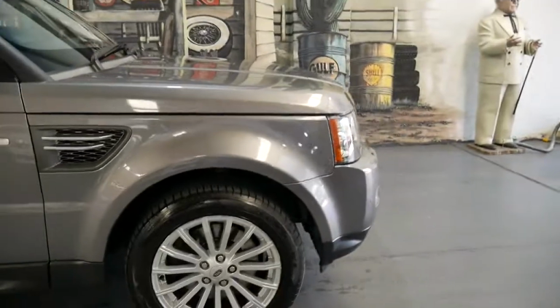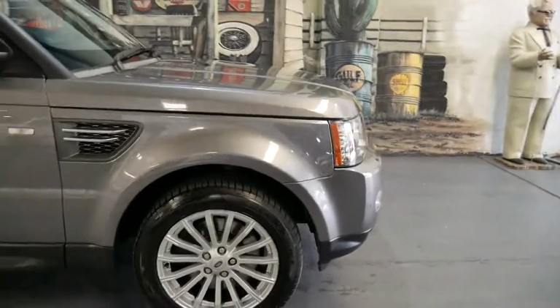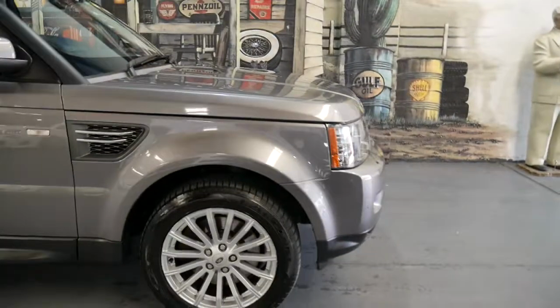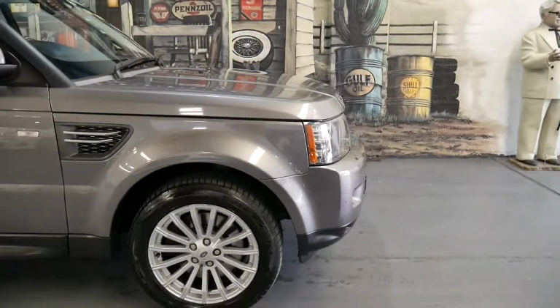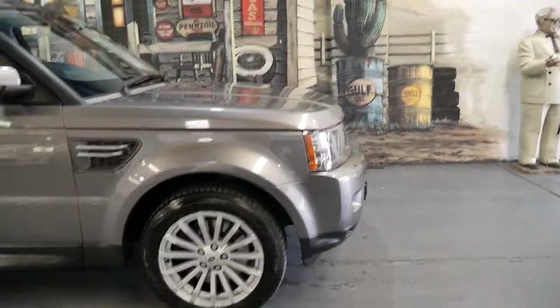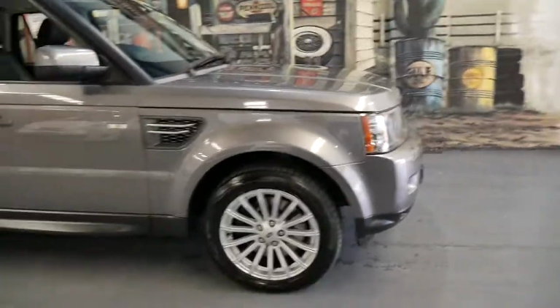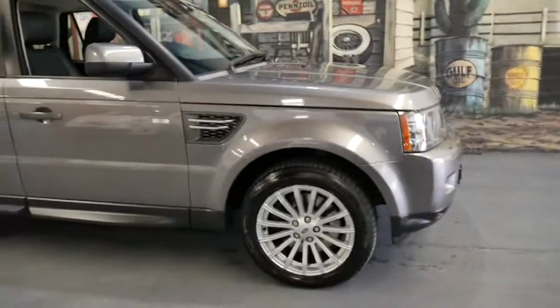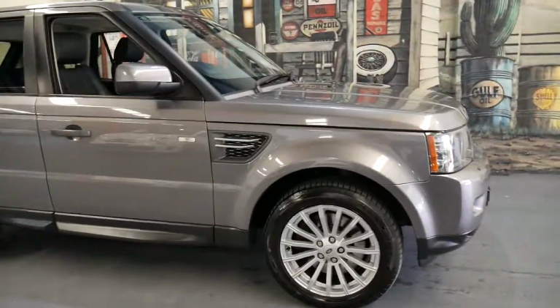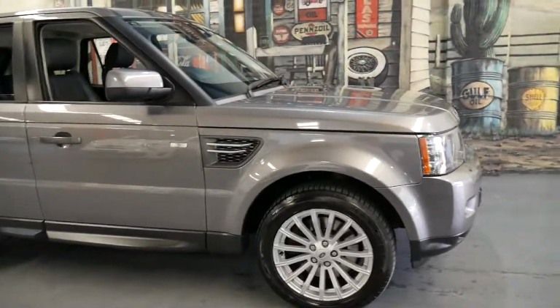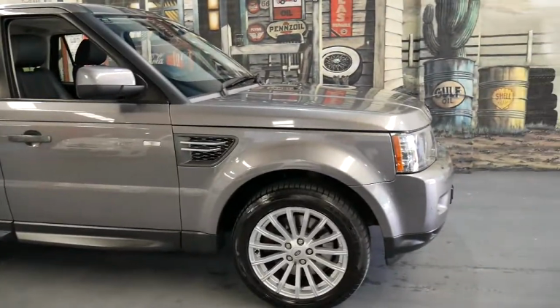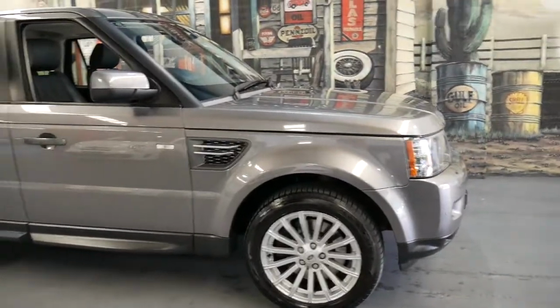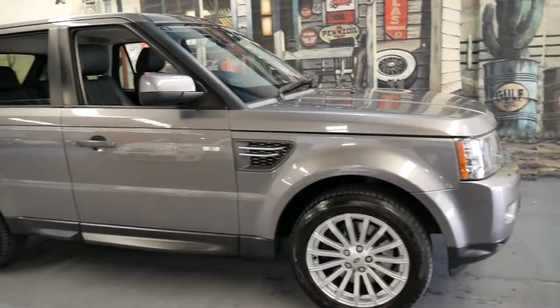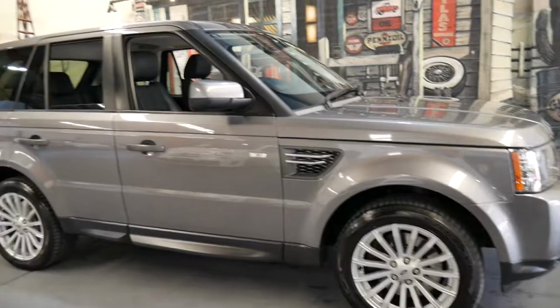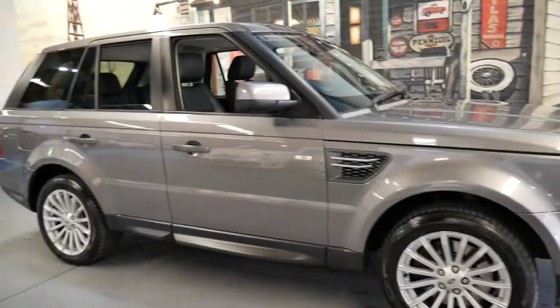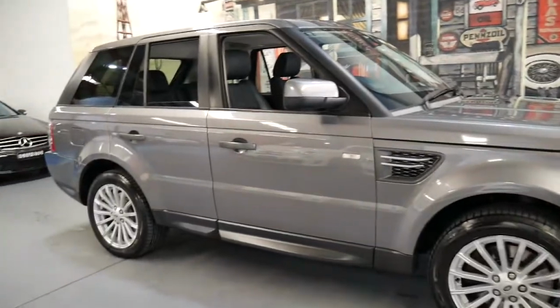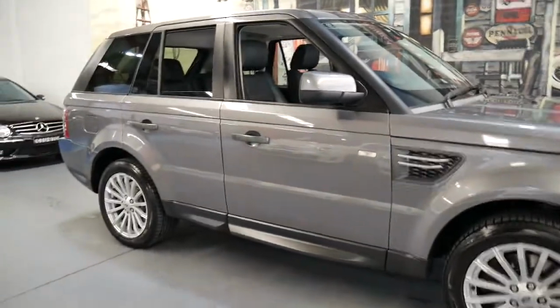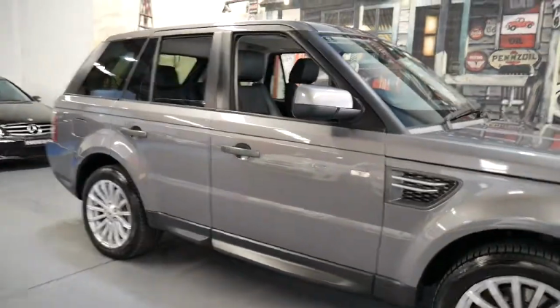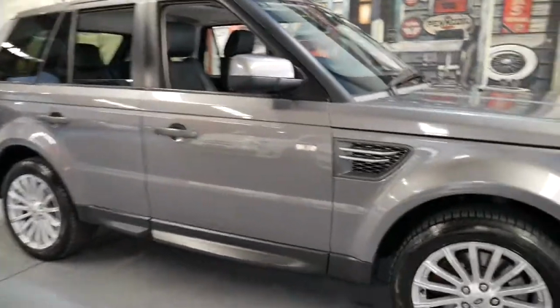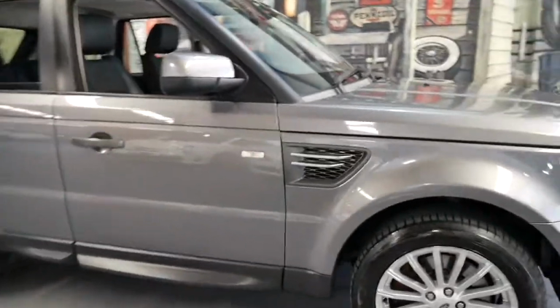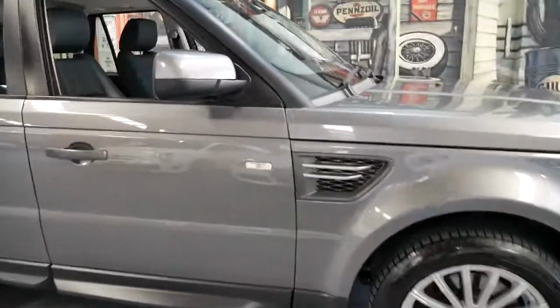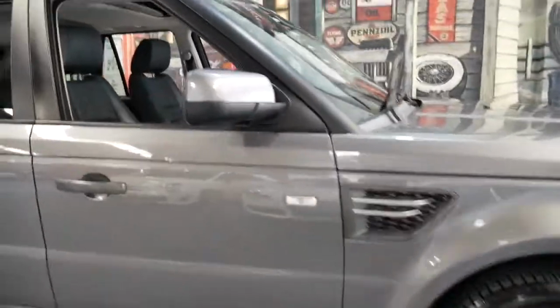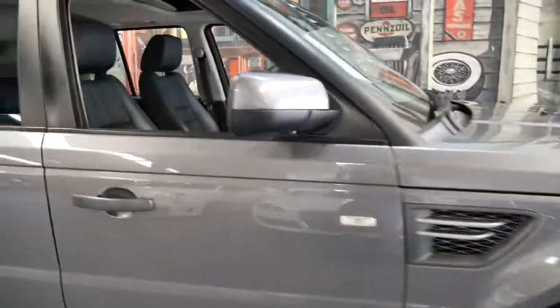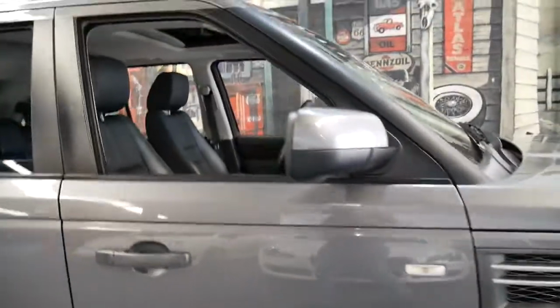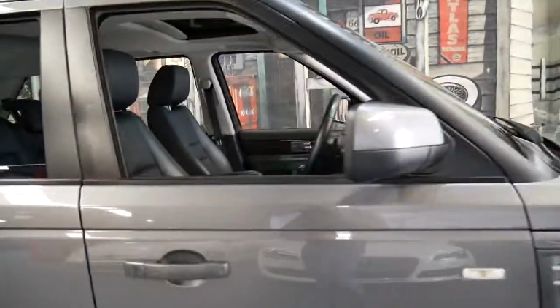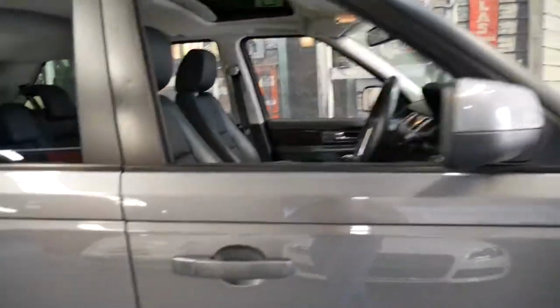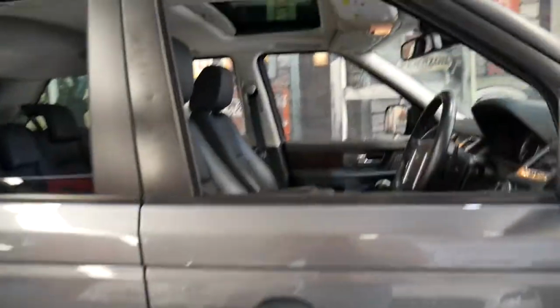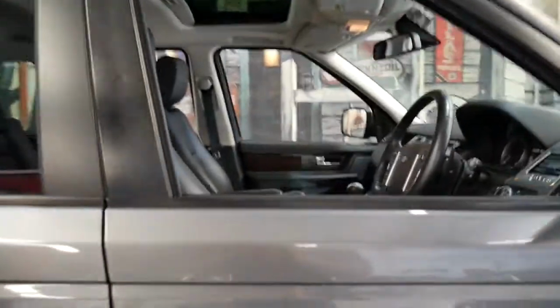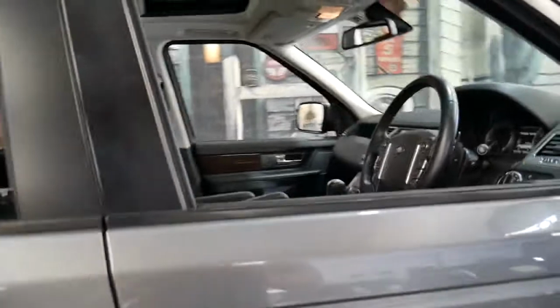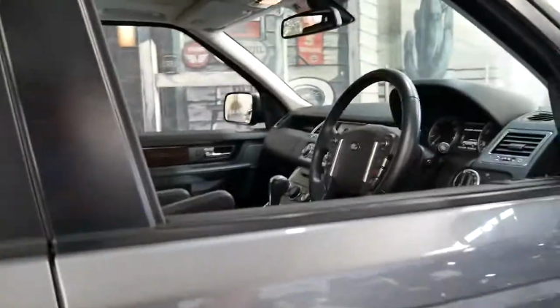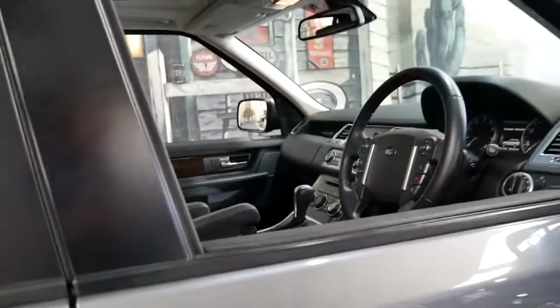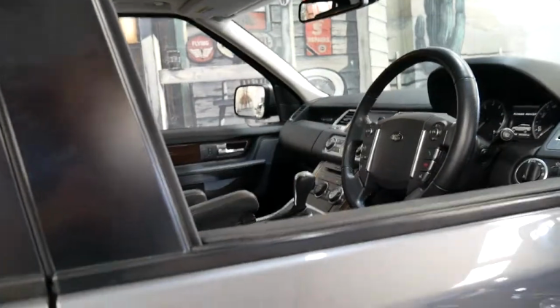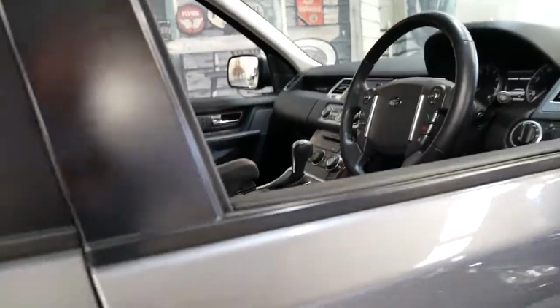The 5-litre V8 petrol has 276 kilowatts of power and it was regarded as one of the most reliable Range Rover Sport petrol engines.